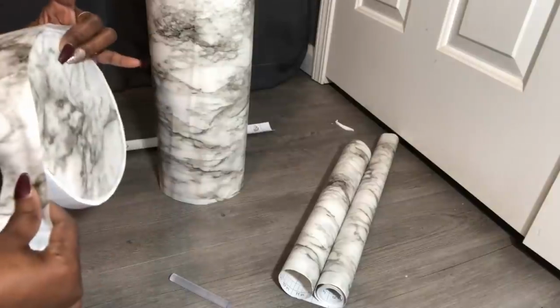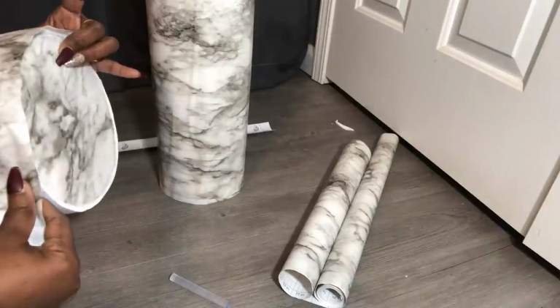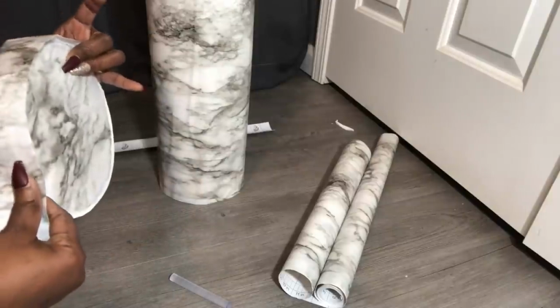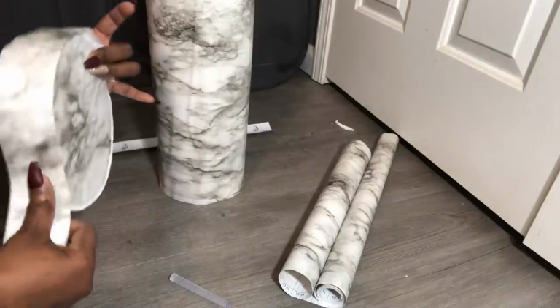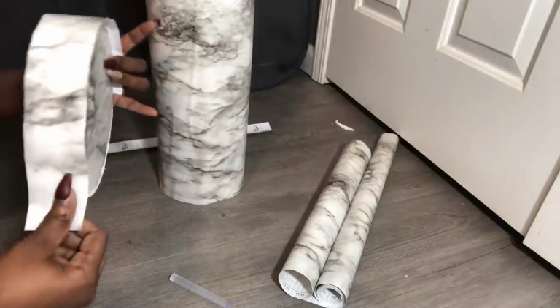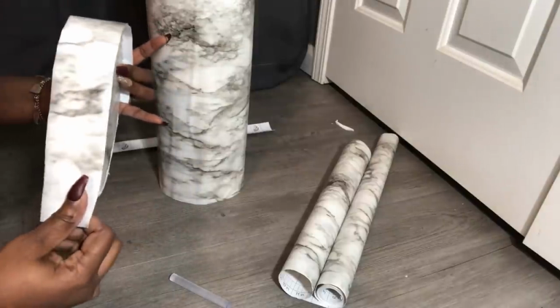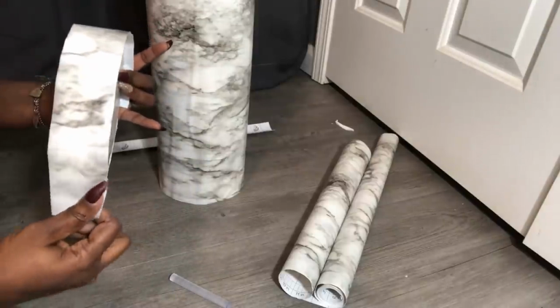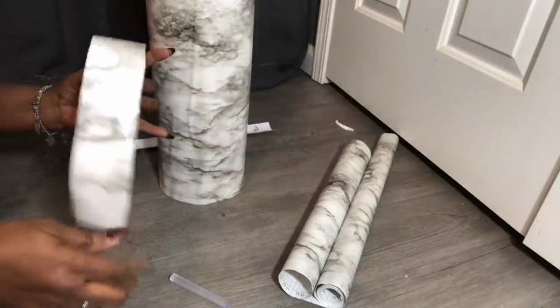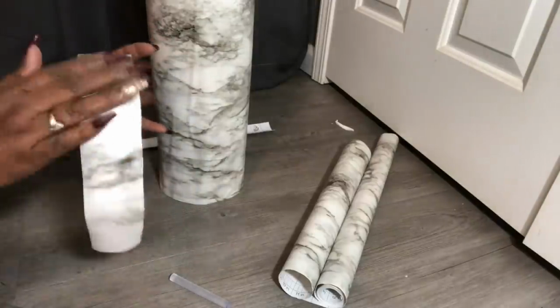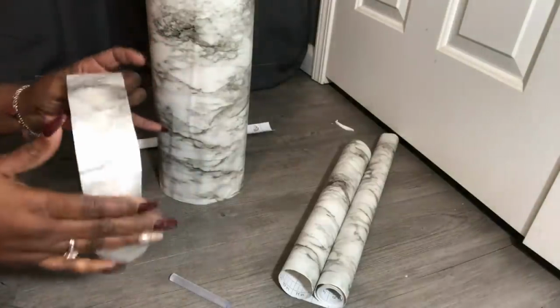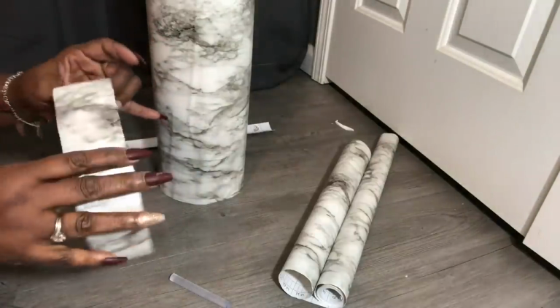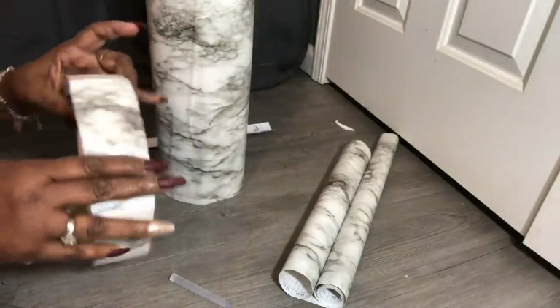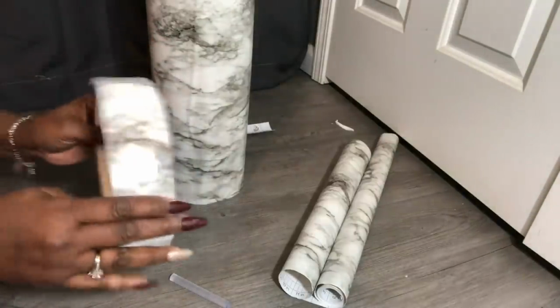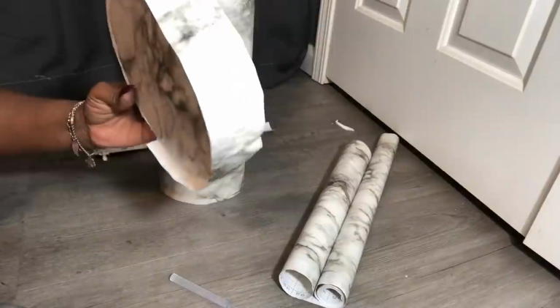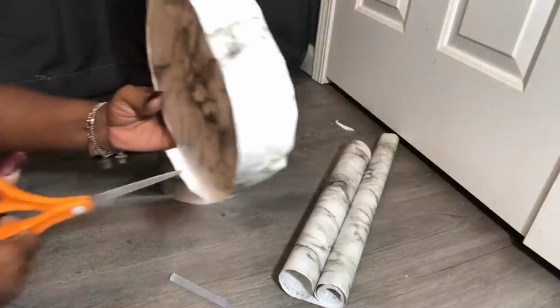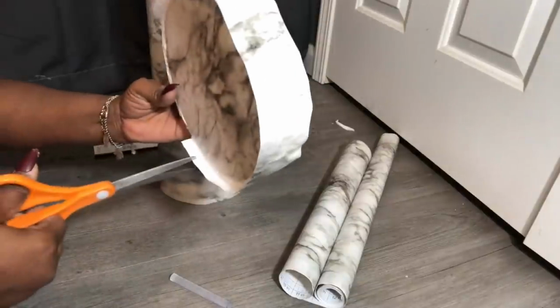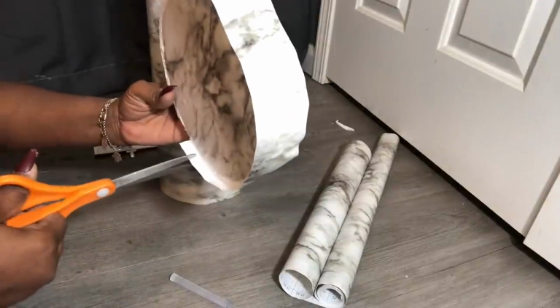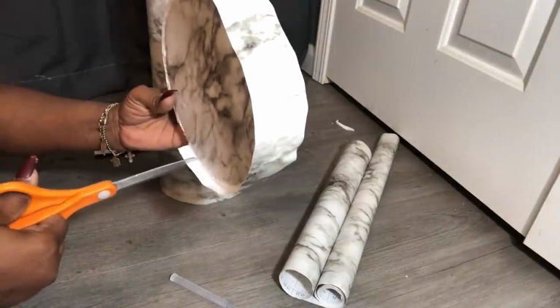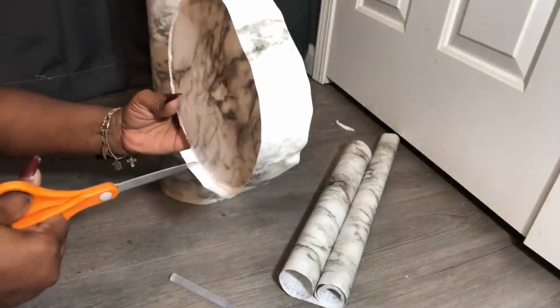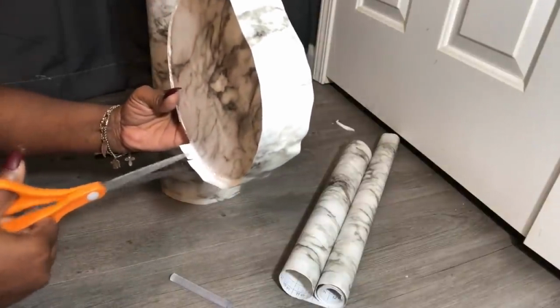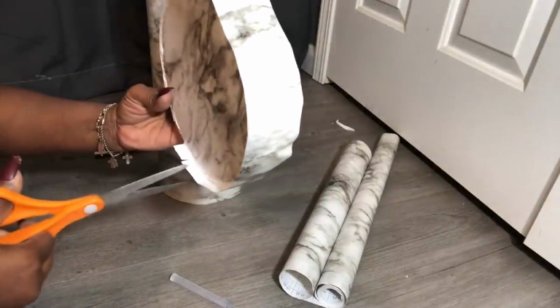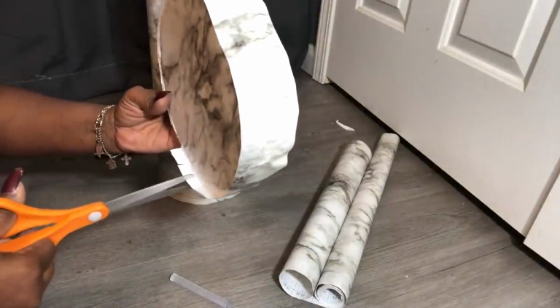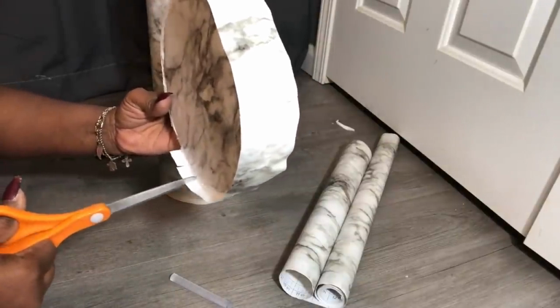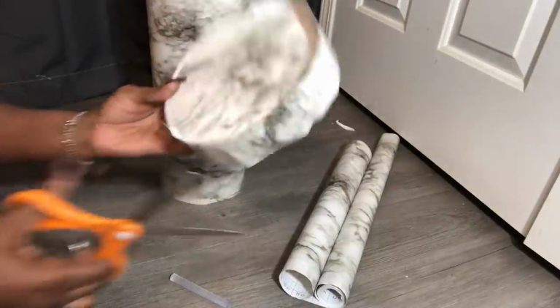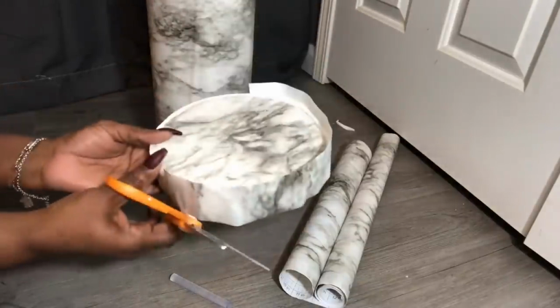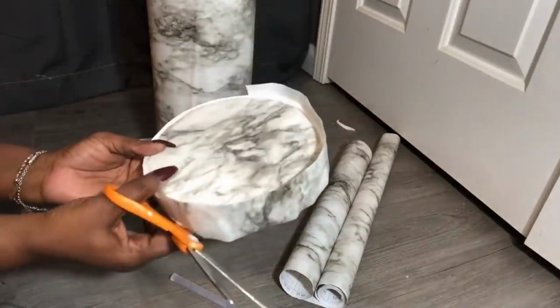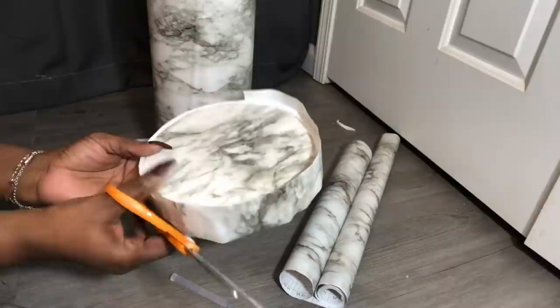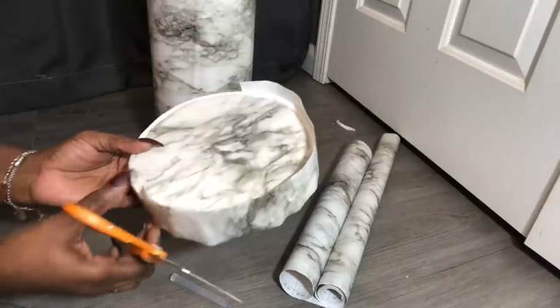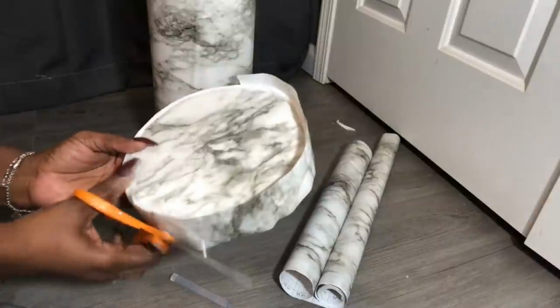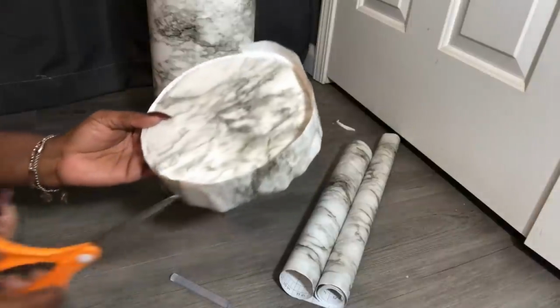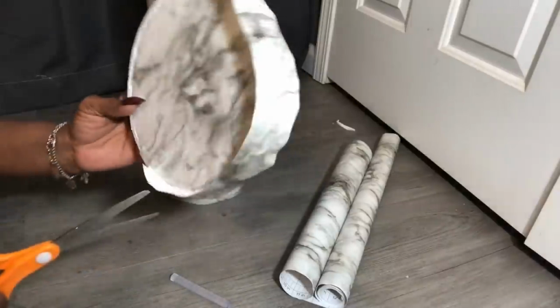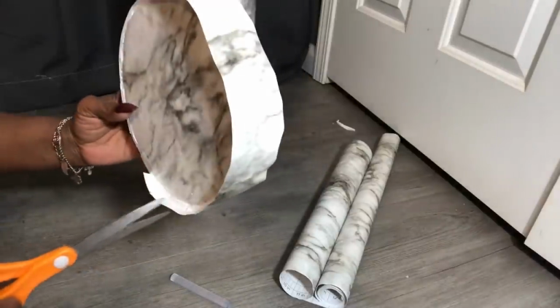Once I am done adding the contact paper around the edges, I am going to begin to cut slits into the contact paper so that it will lay down much more easily.